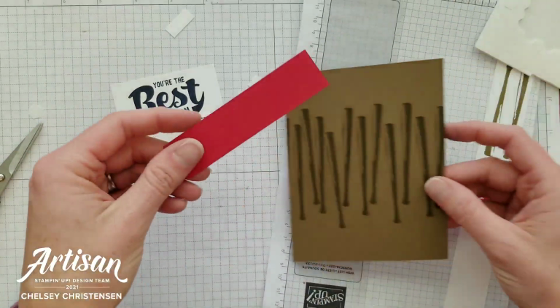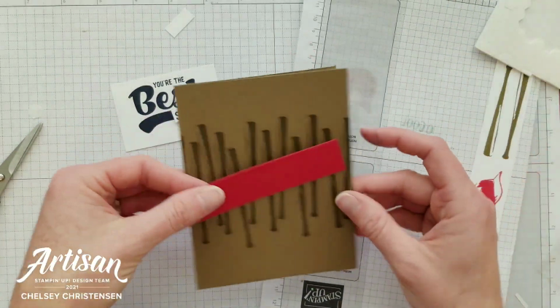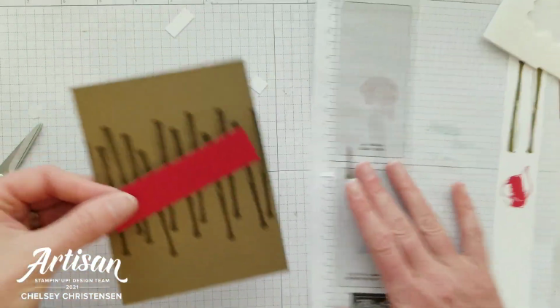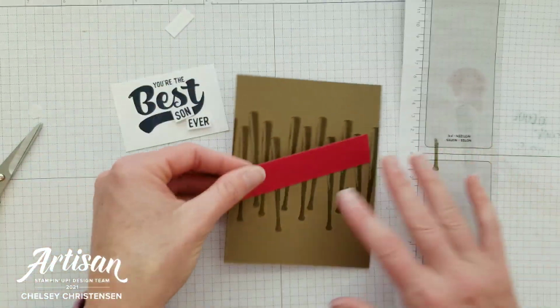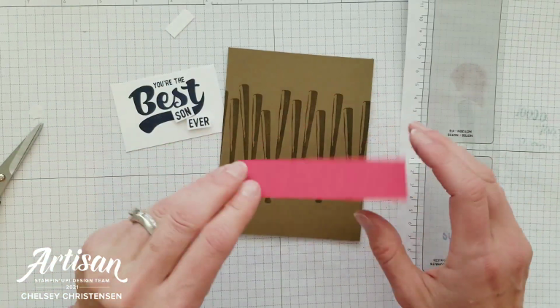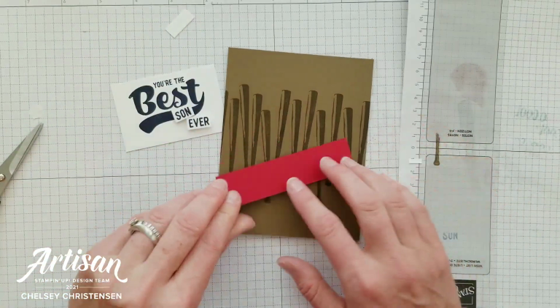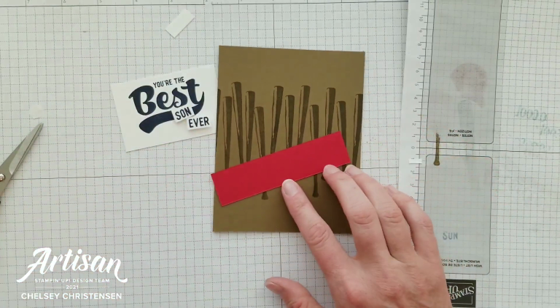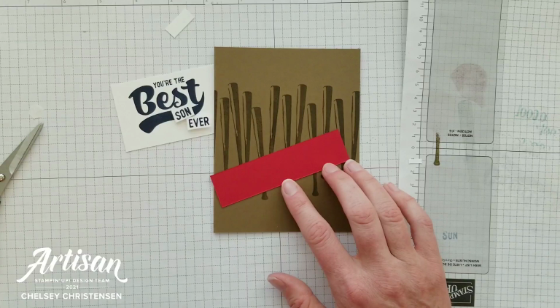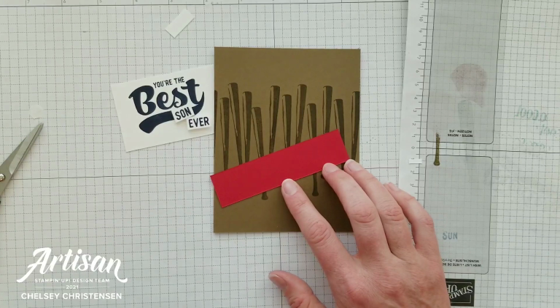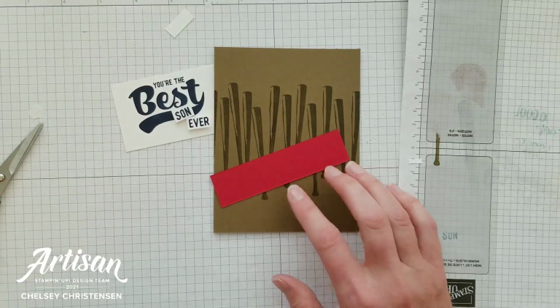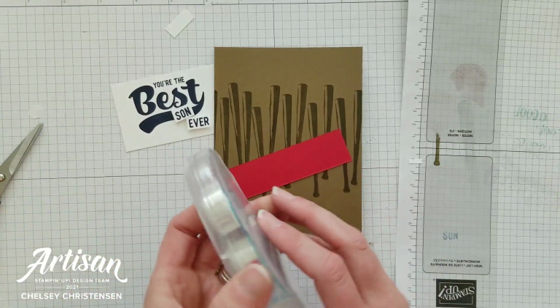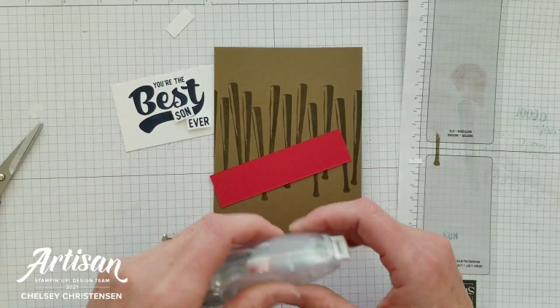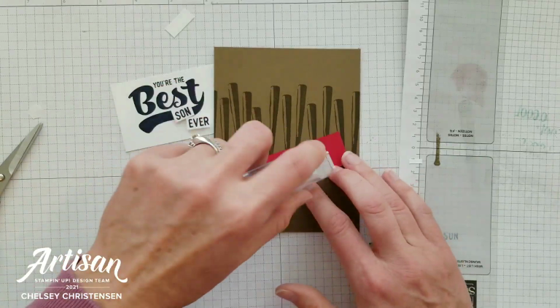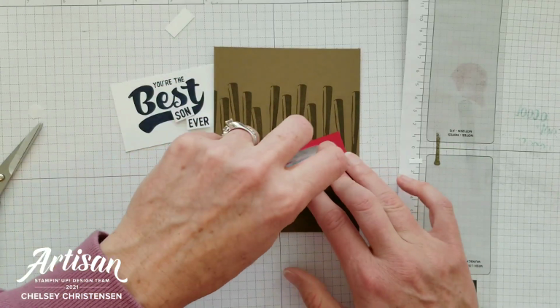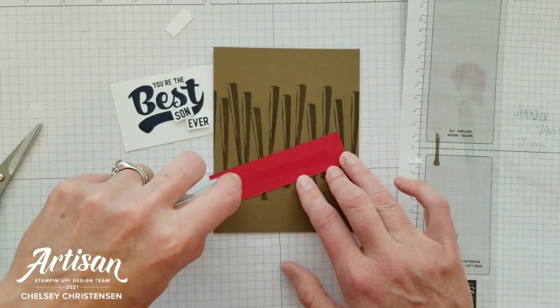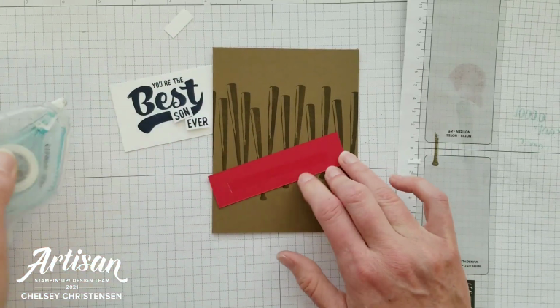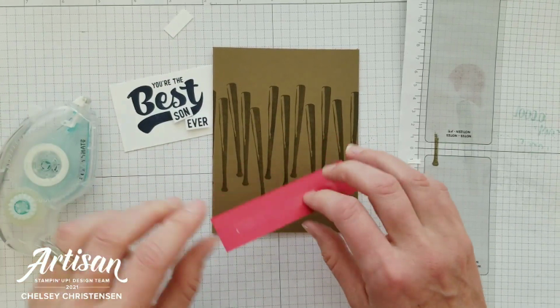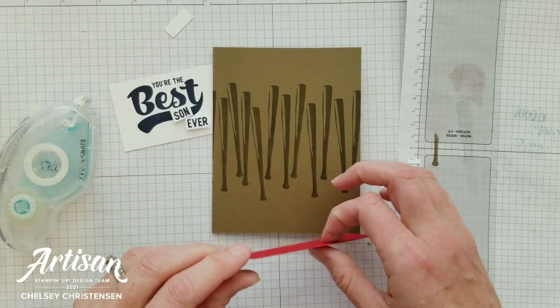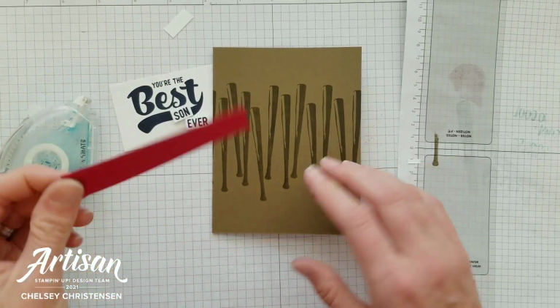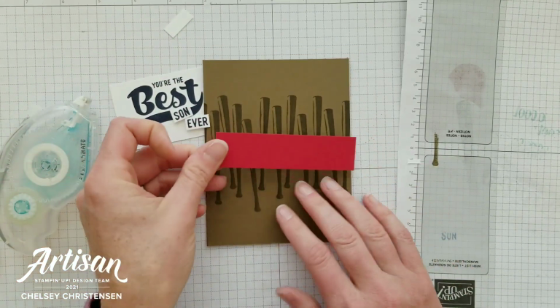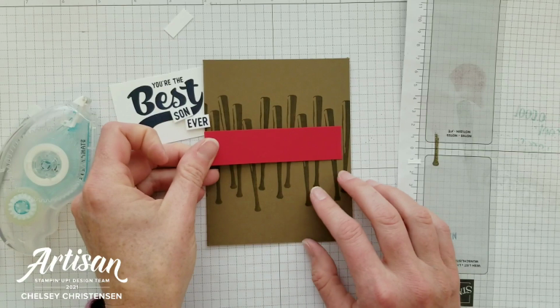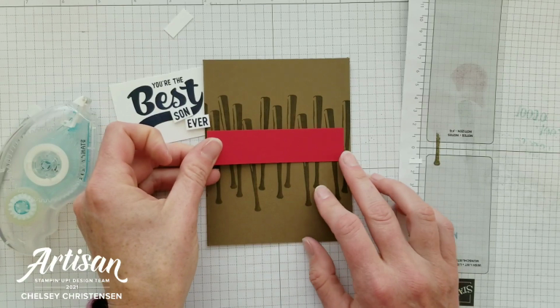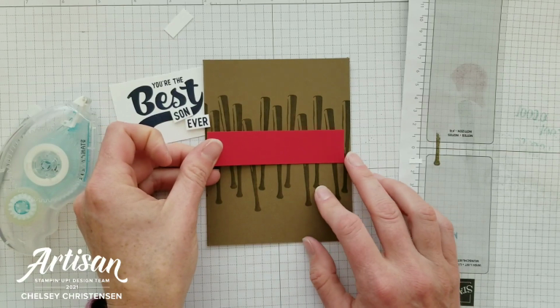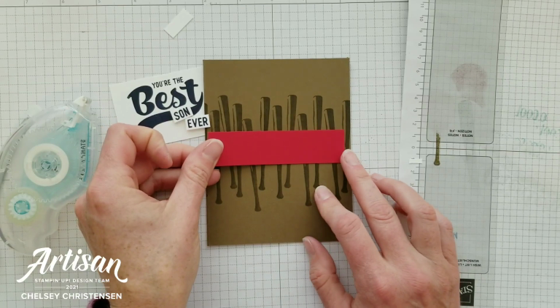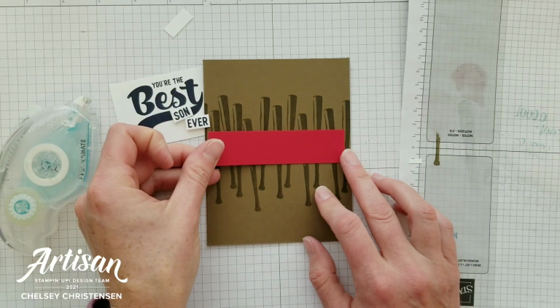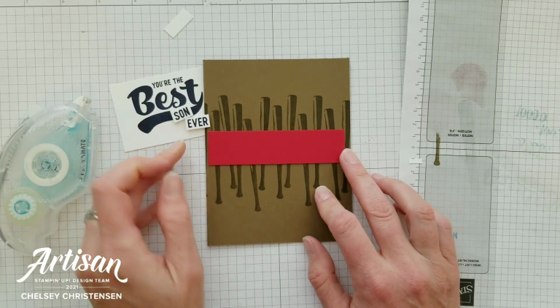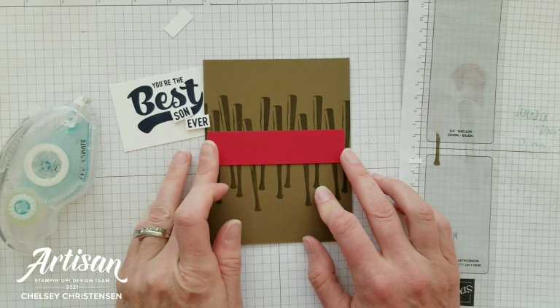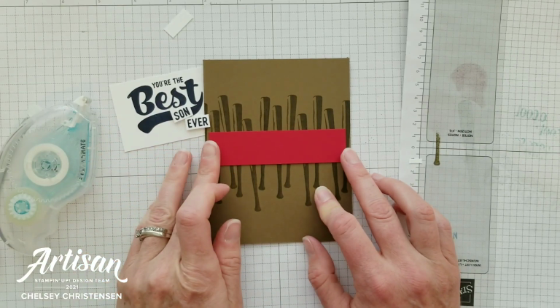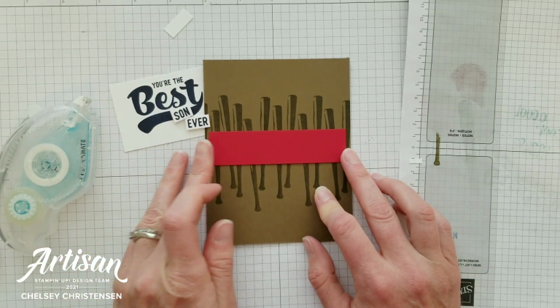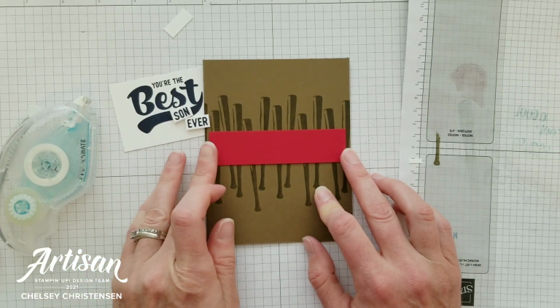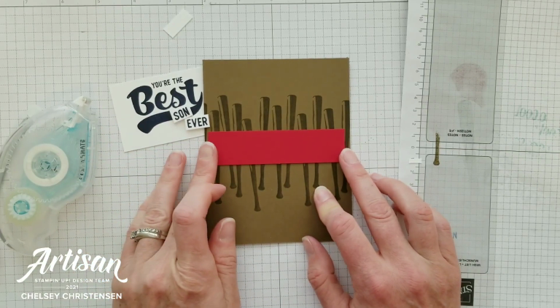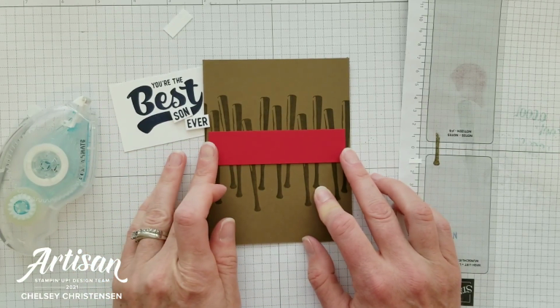Now I'm going to add my red strip to the card base with a little adhesive on the back and place it in the center of the card base.